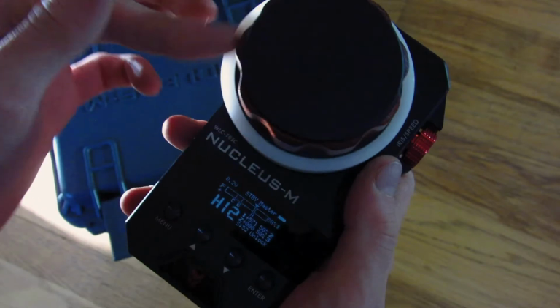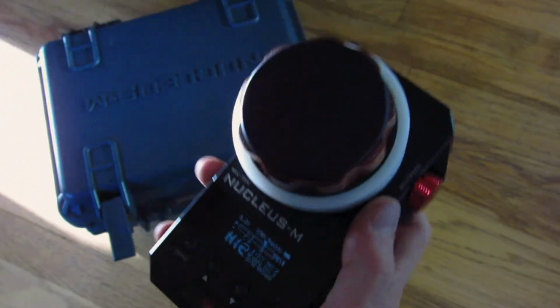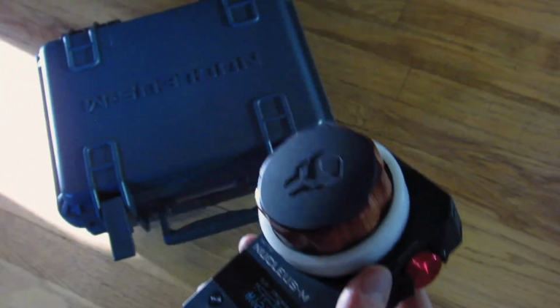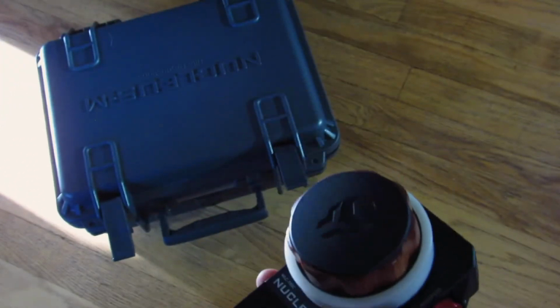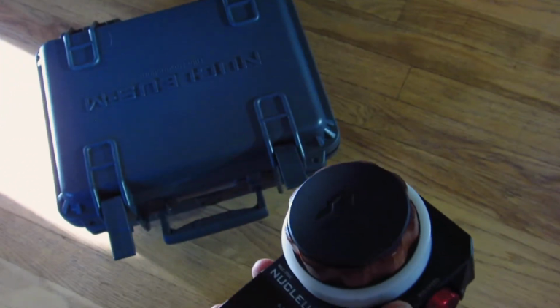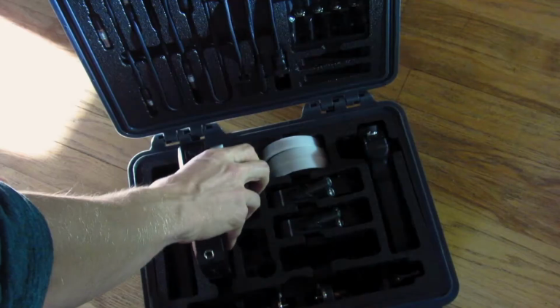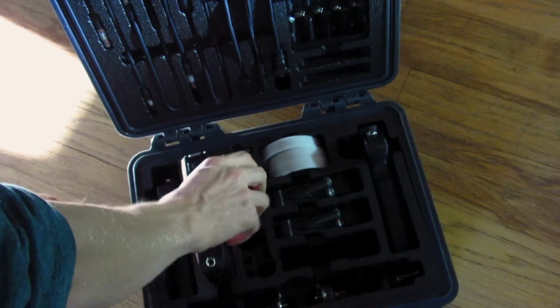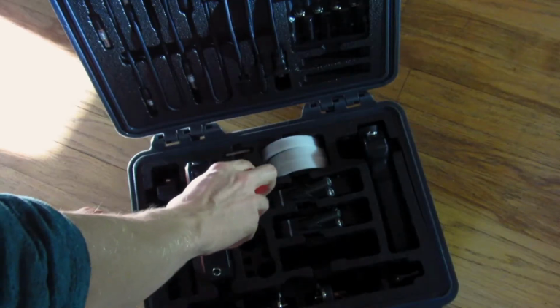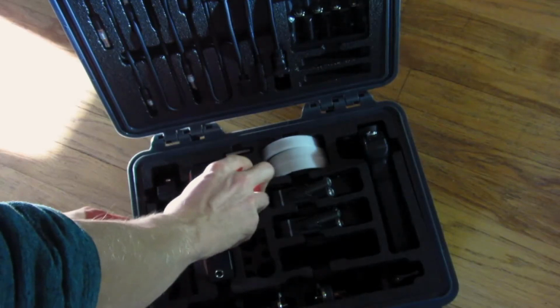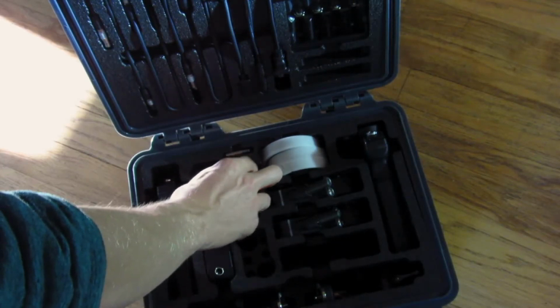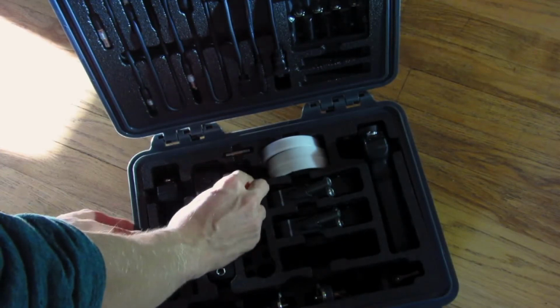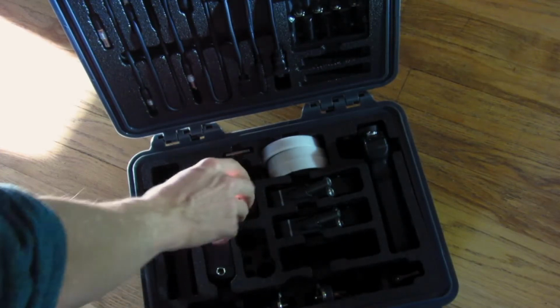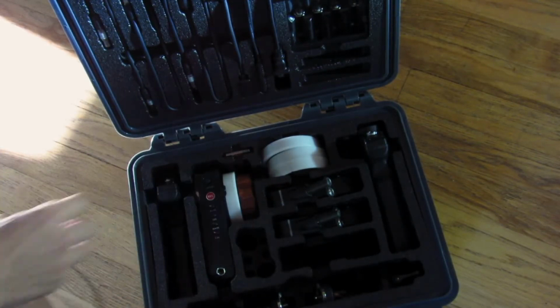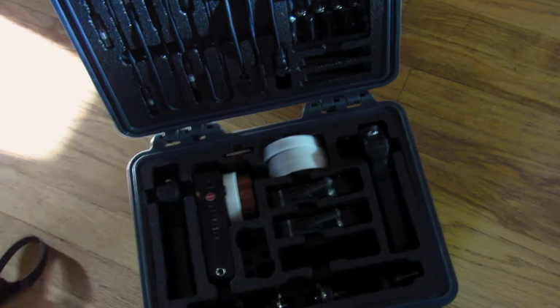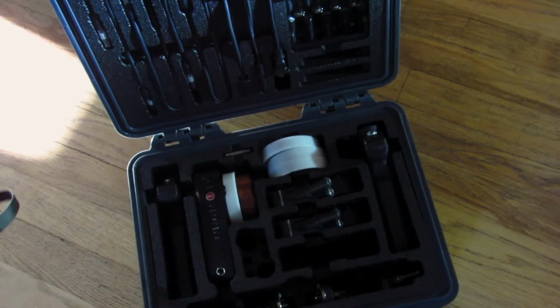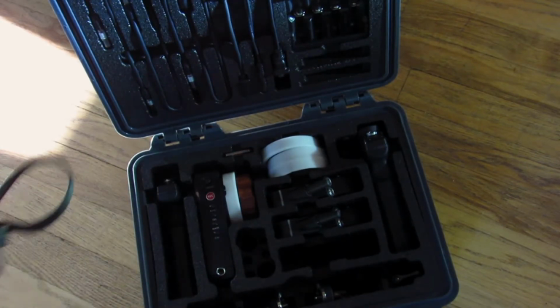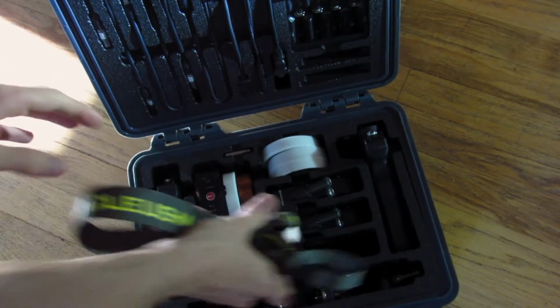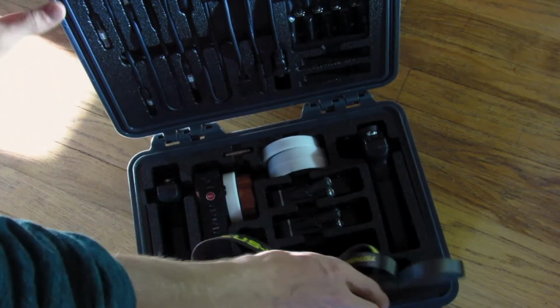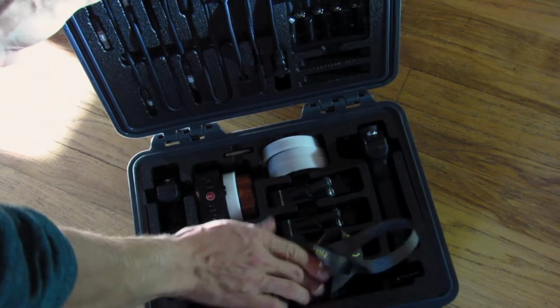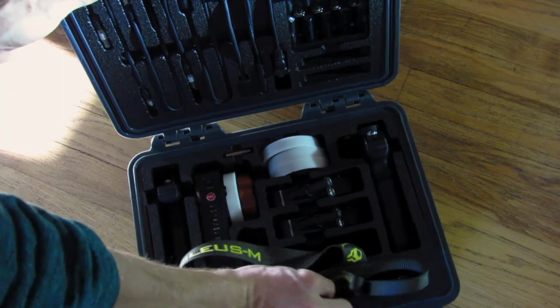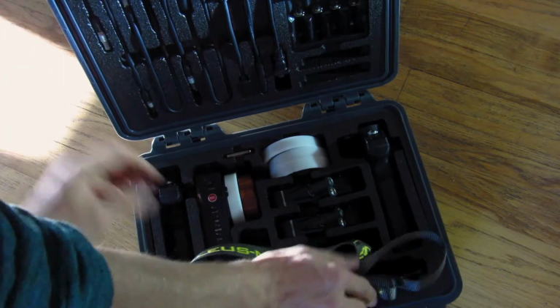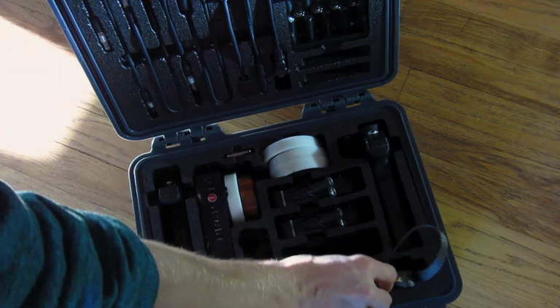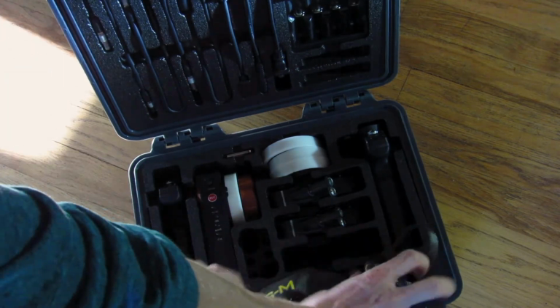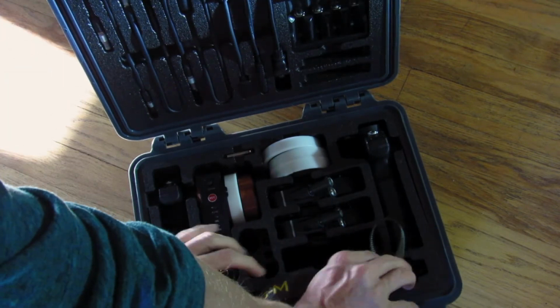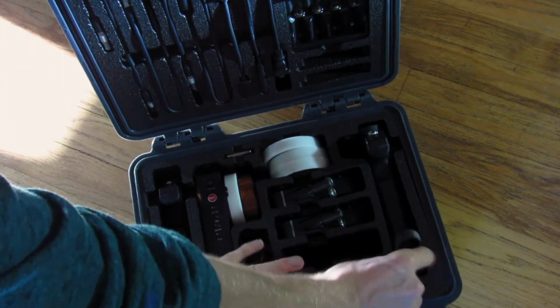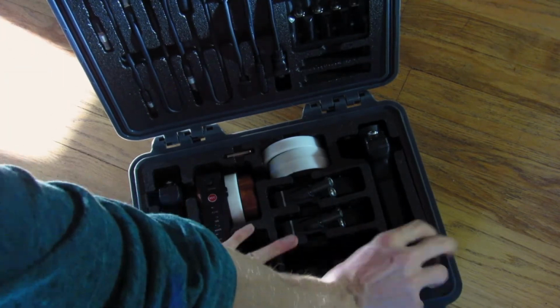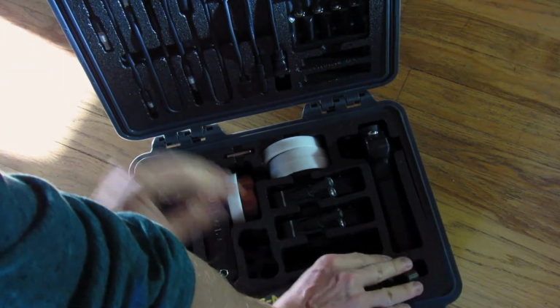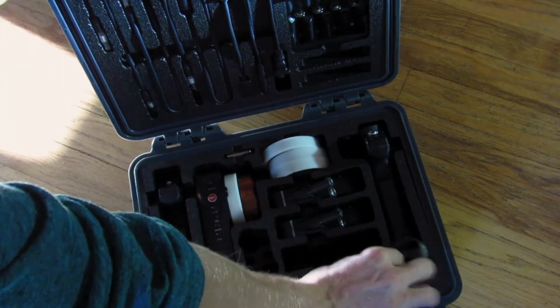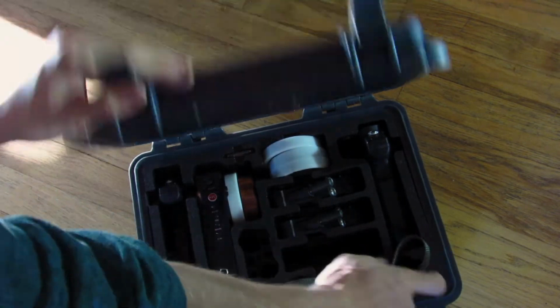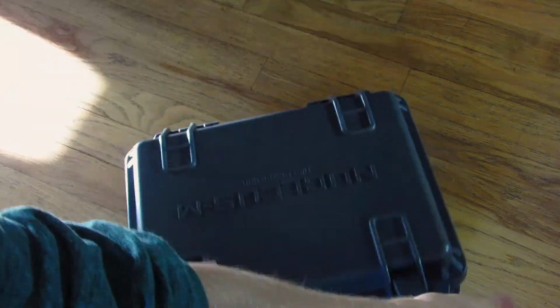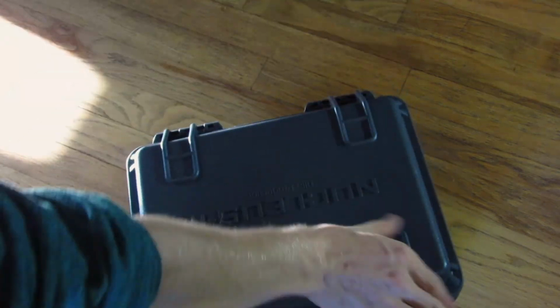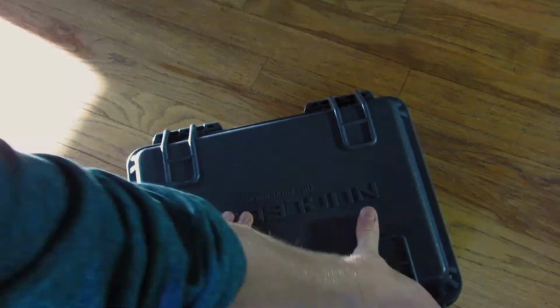Thanks for watching this little piece of information about the Tilta Nucleus M wireless follow focus. If you learned something, be sure to like this video and or subscribe to my channel.